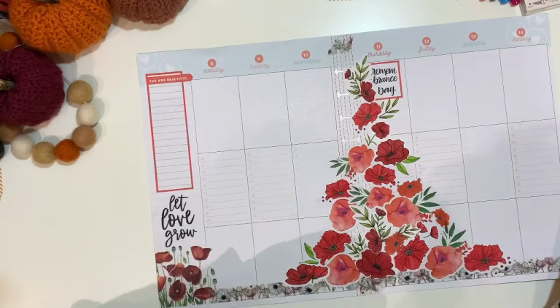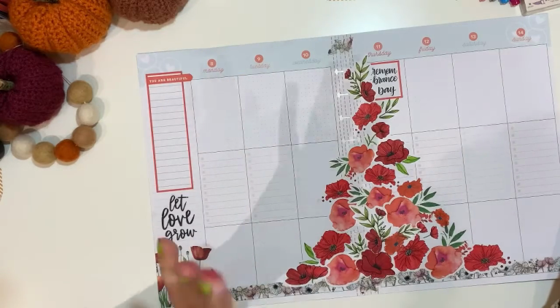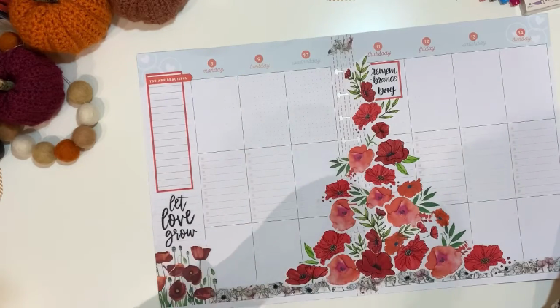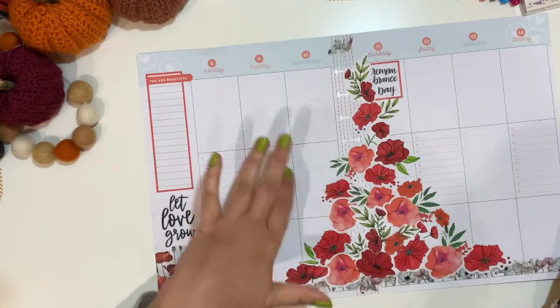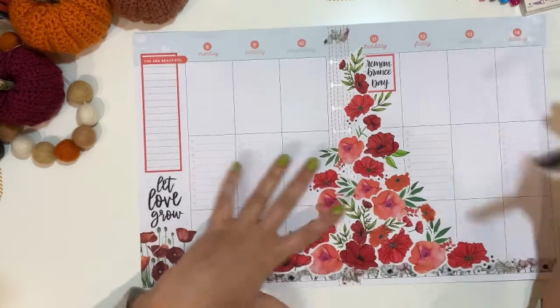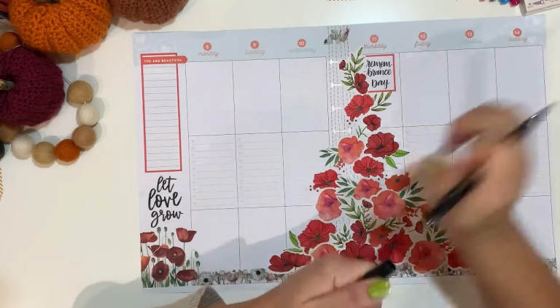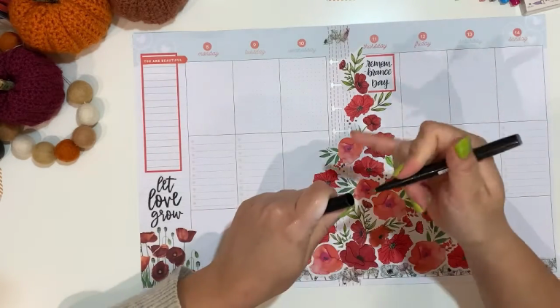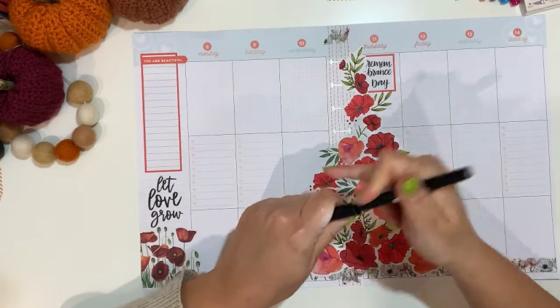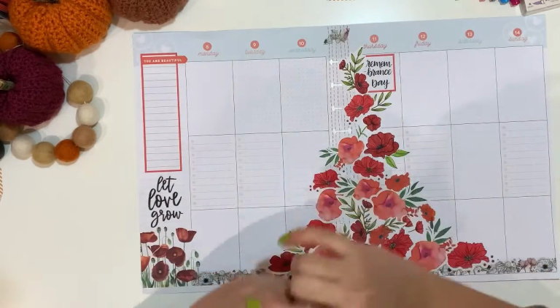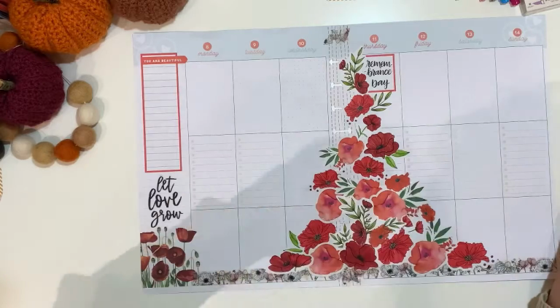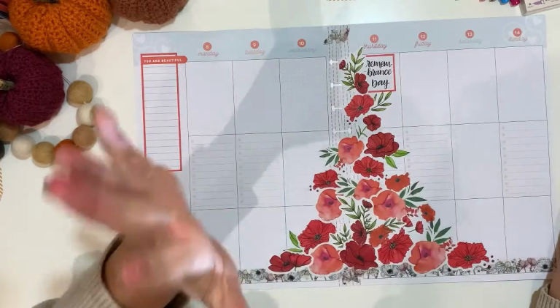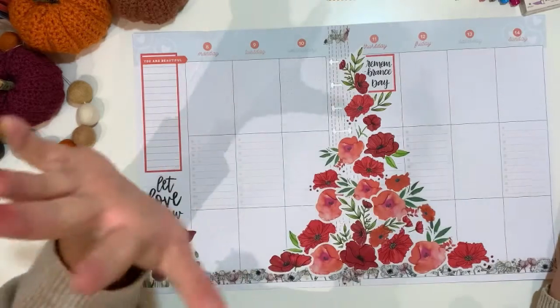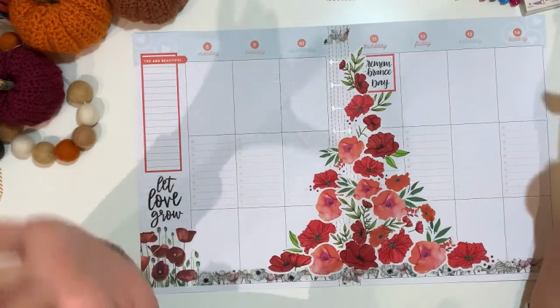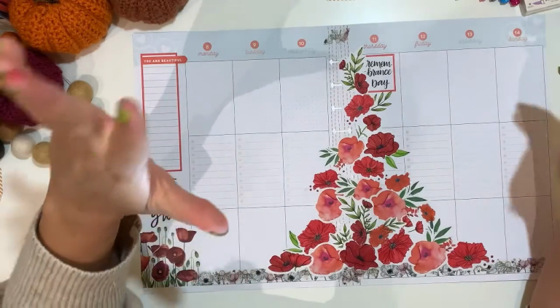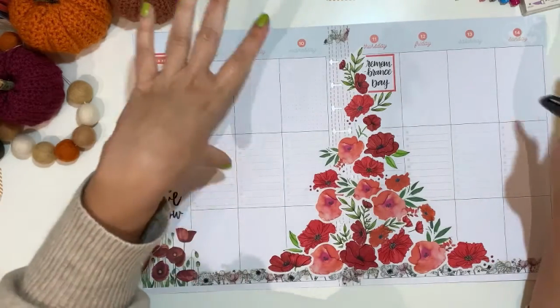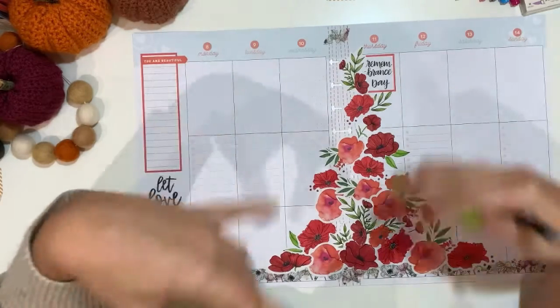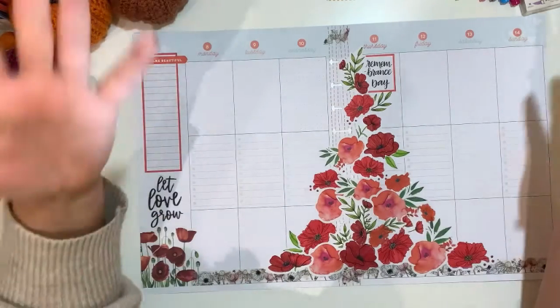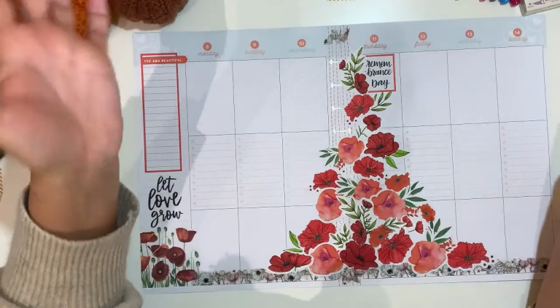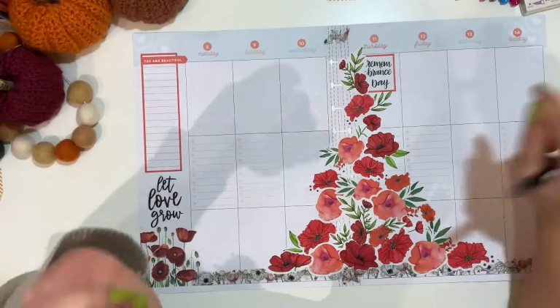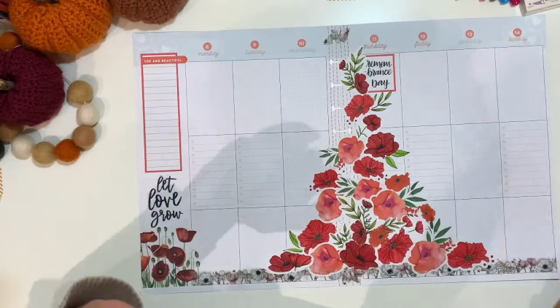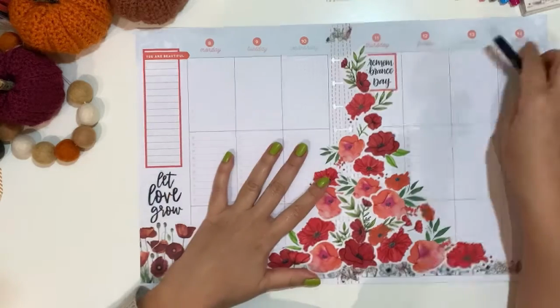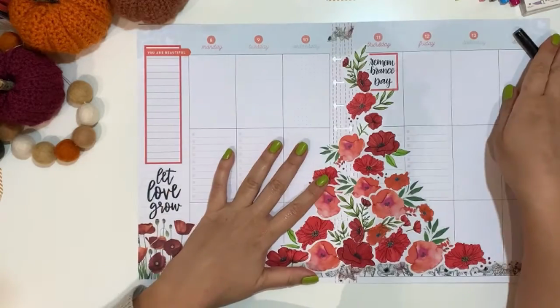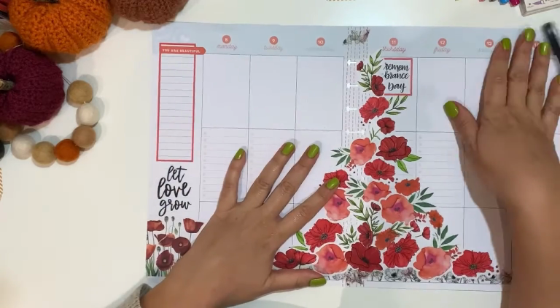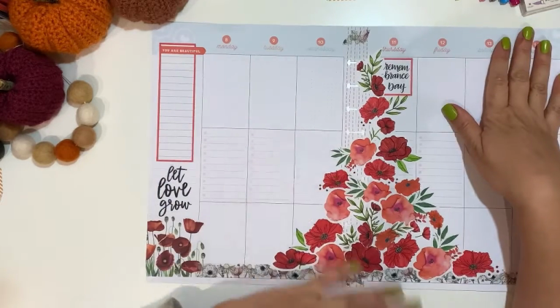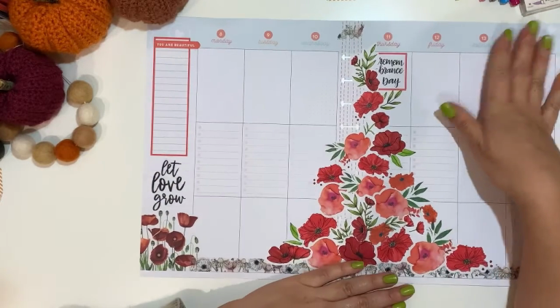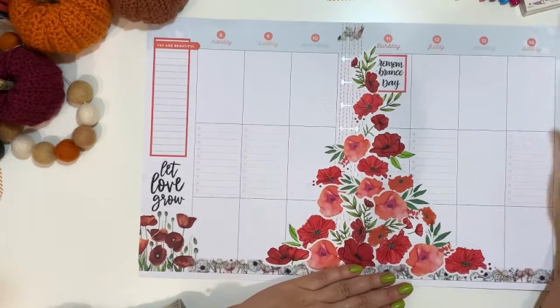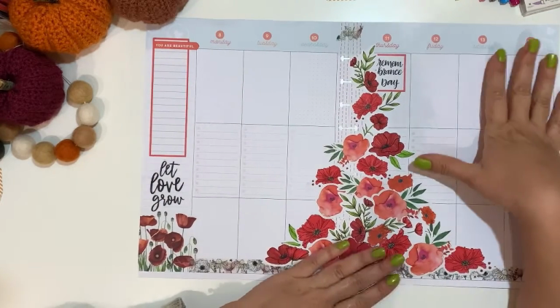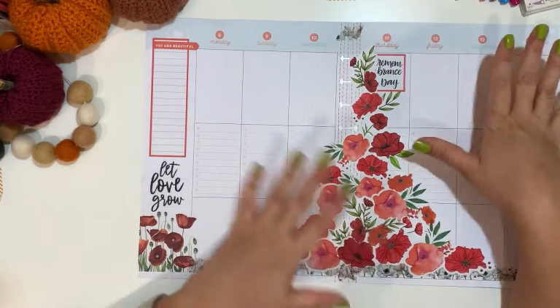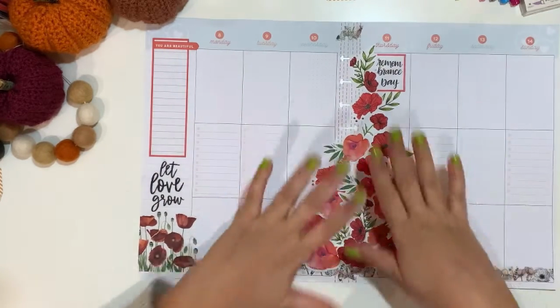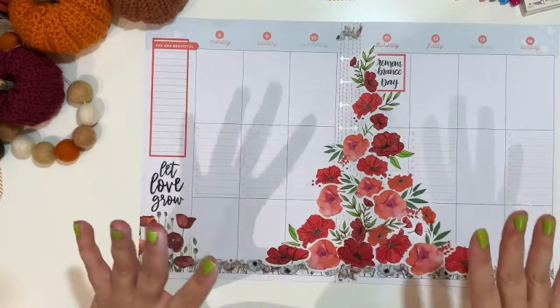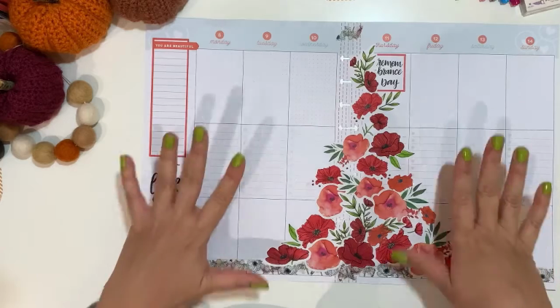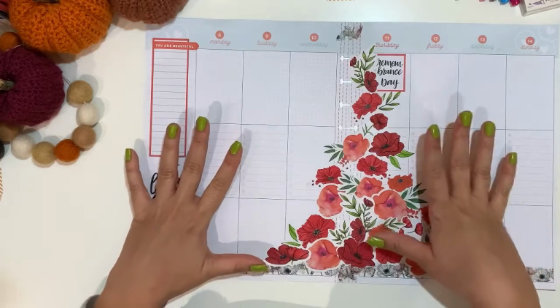That's what I could do — the same as the monthly Remembrance Day. I didn't make a mistake. I was sweating buckets, actually. I love my spread. That's what I want.